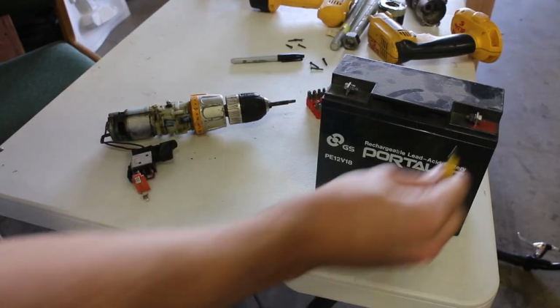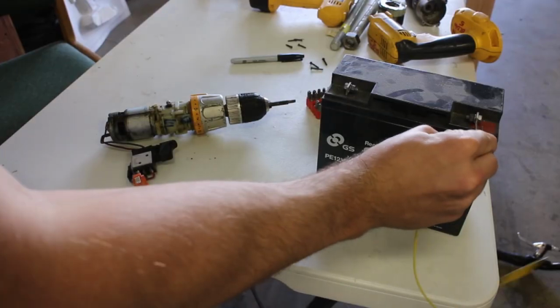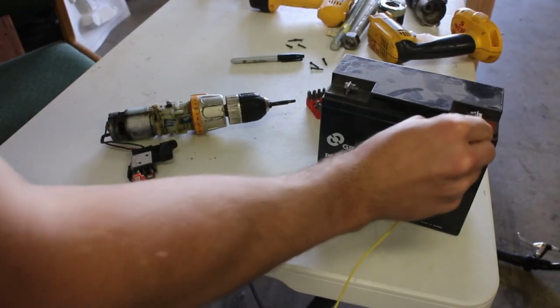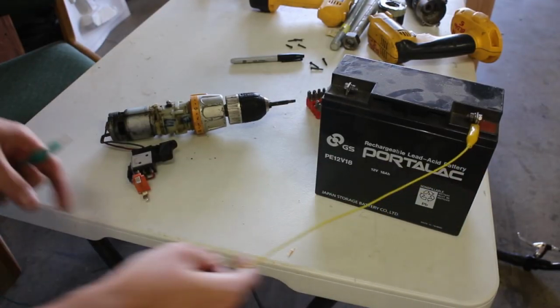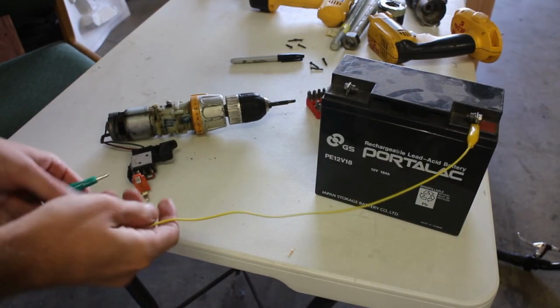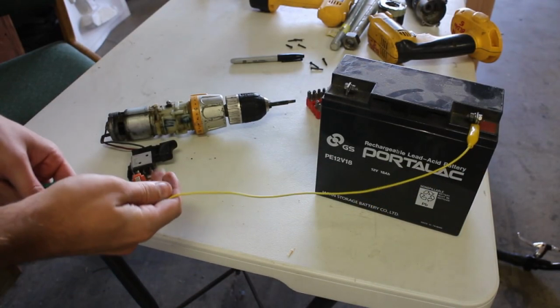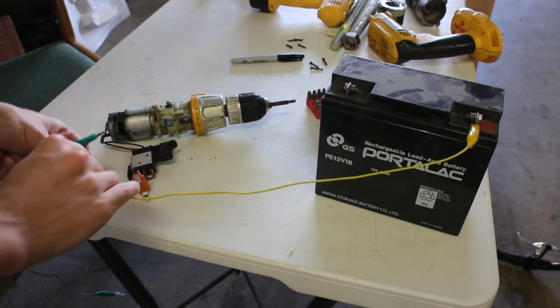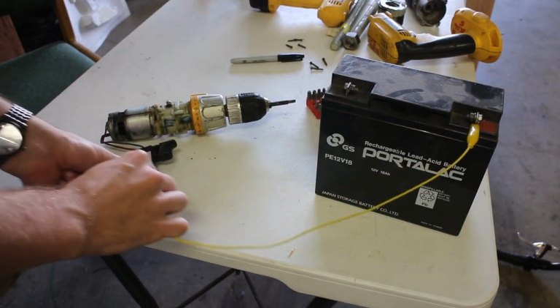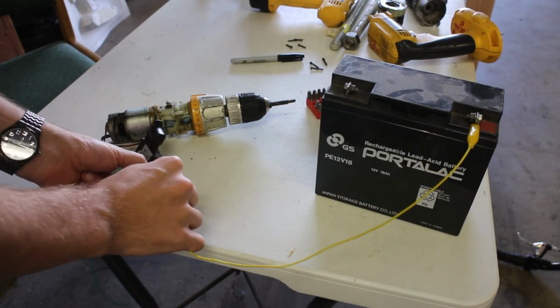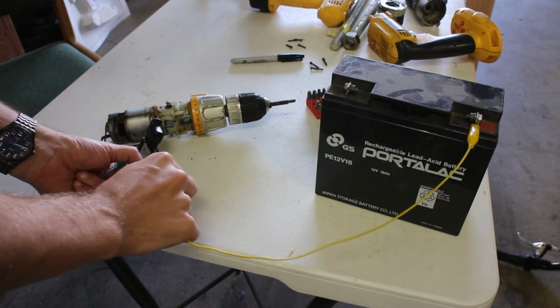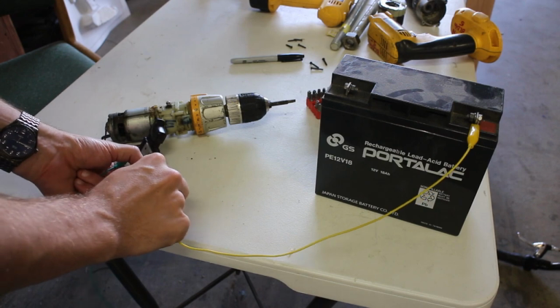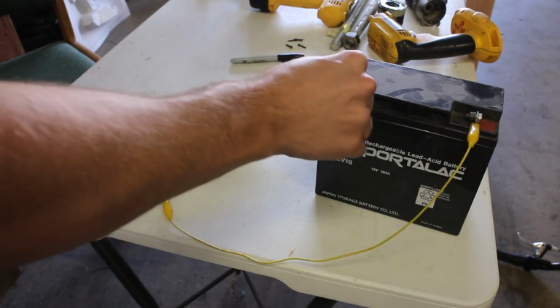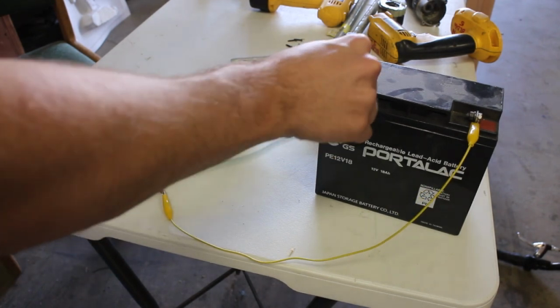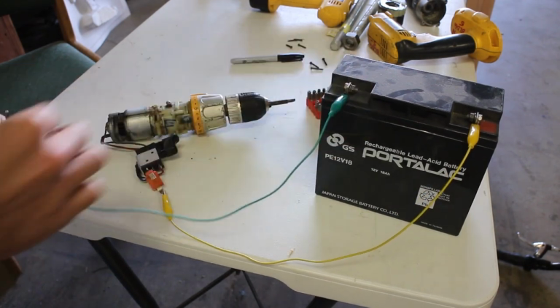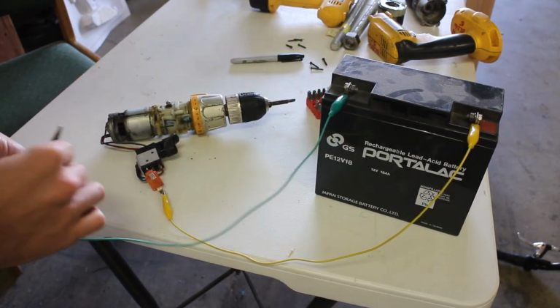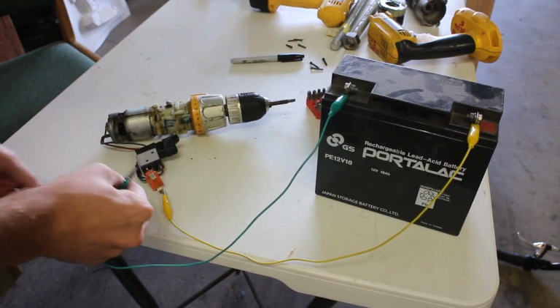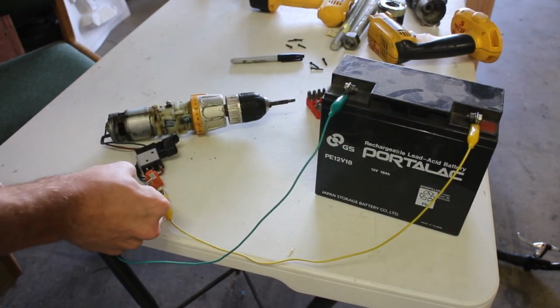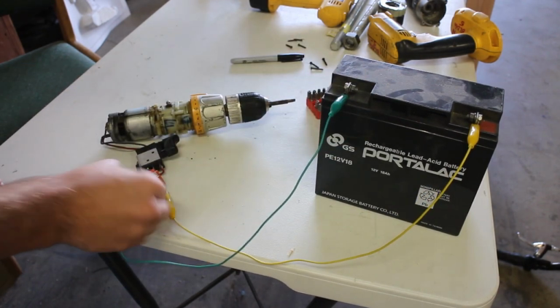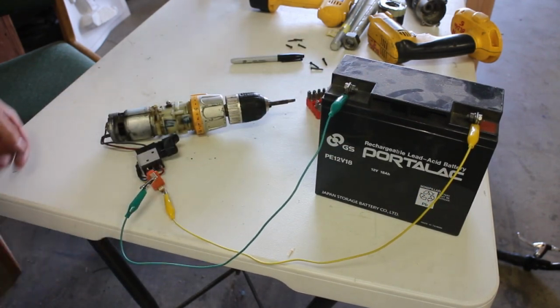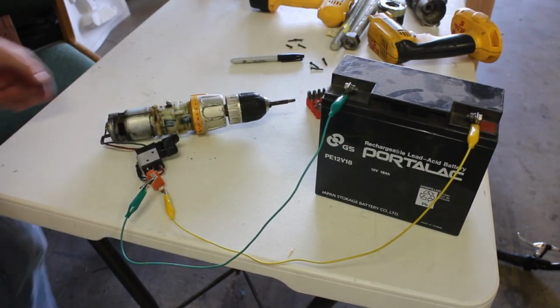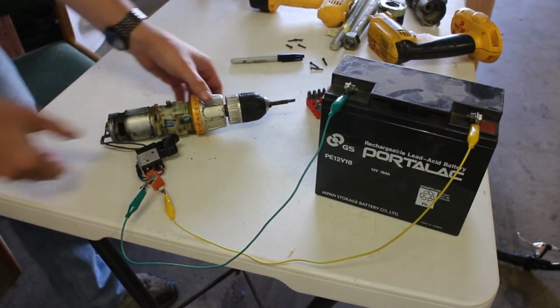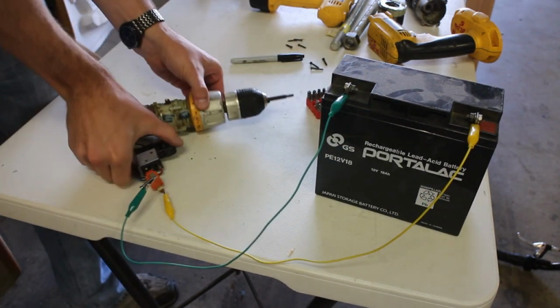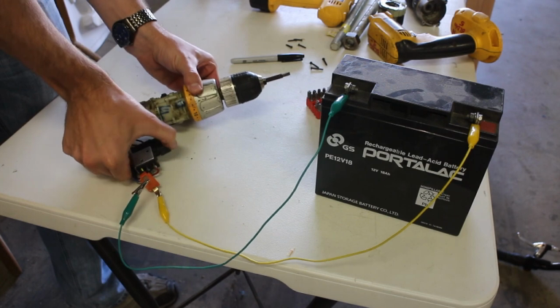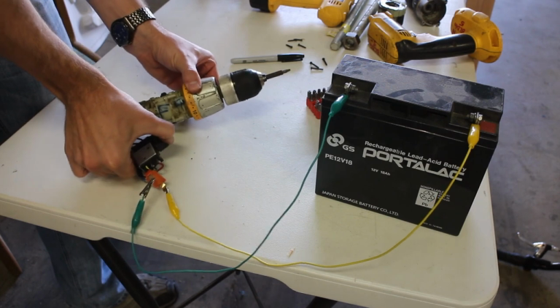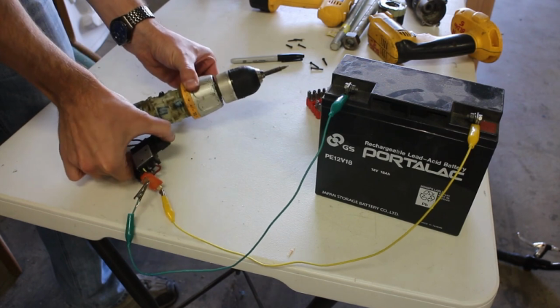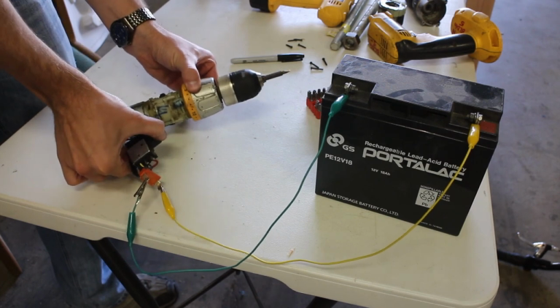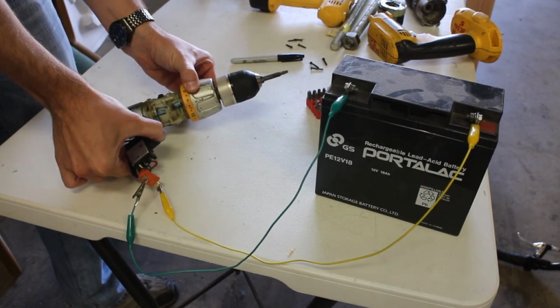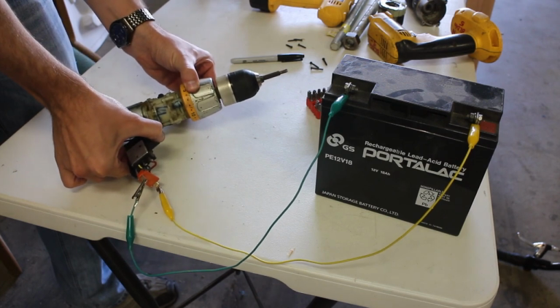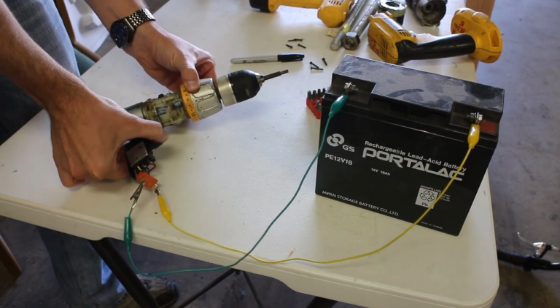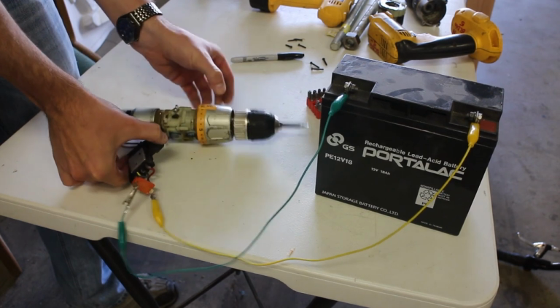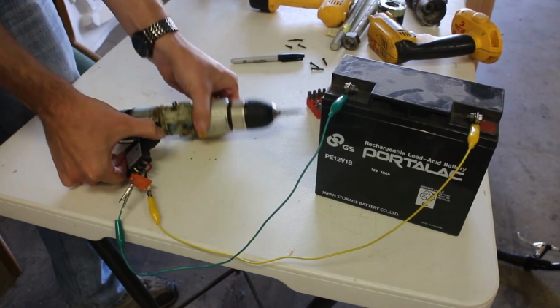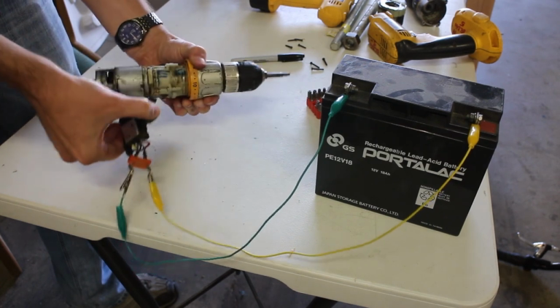This power drill was recycled, so we didn't even know if it was going to work. It's an 18 volt drill, but we hooked it up to this 12 volt battery just to see if it would work. We pulled the trigger — it still works.